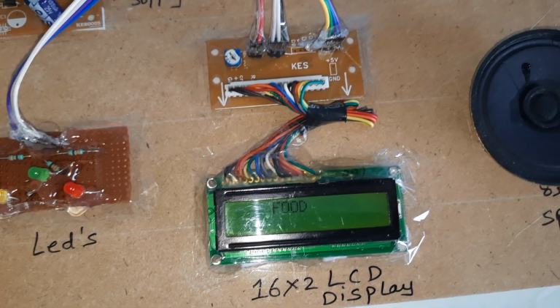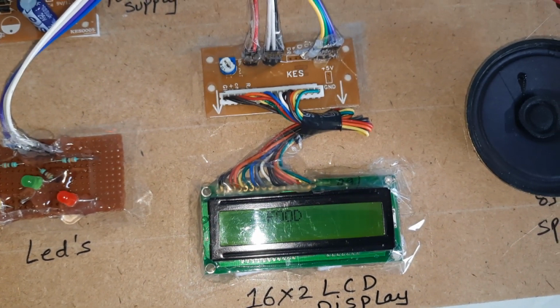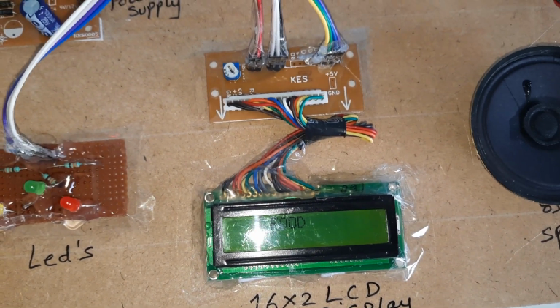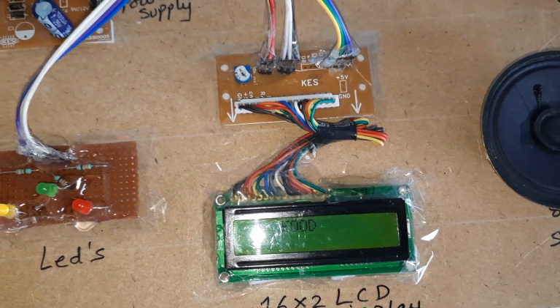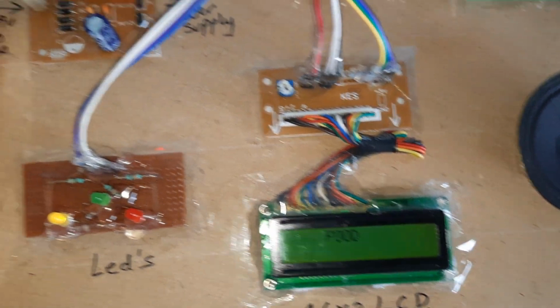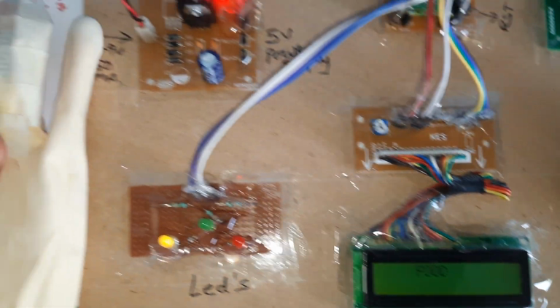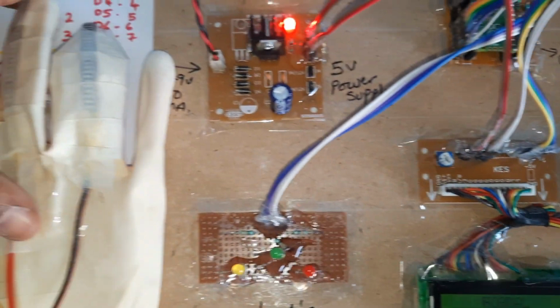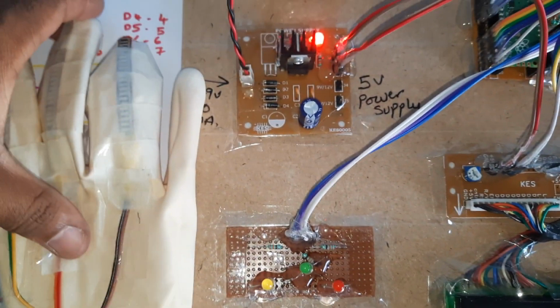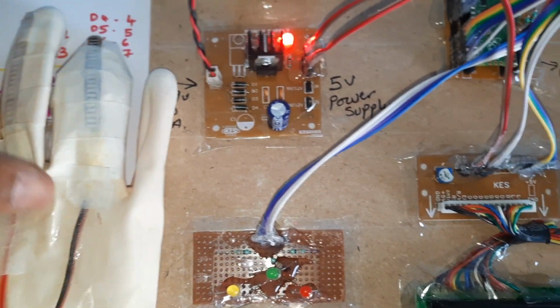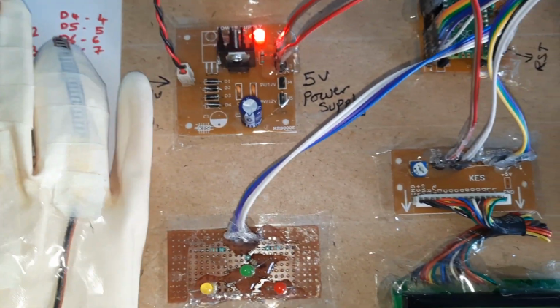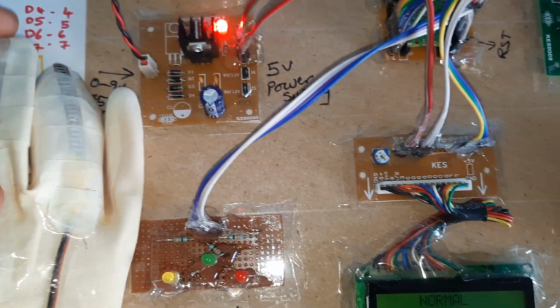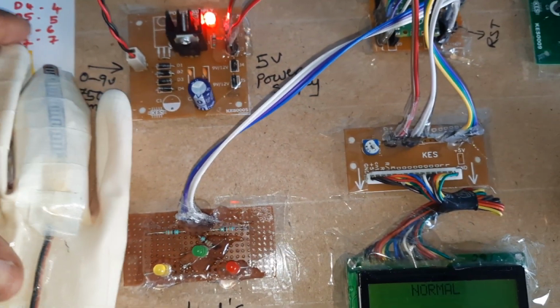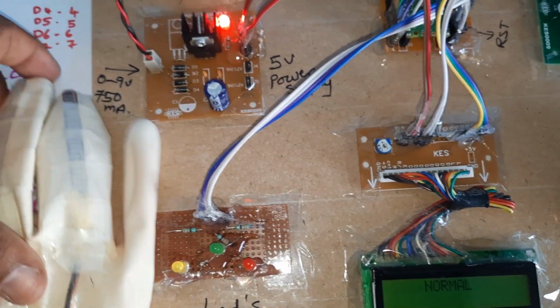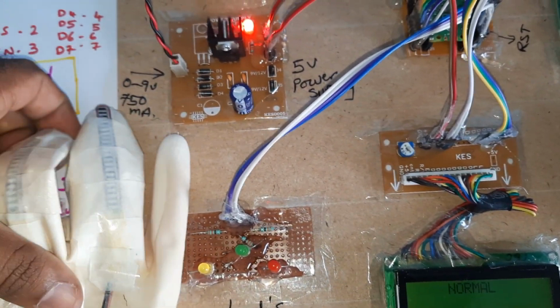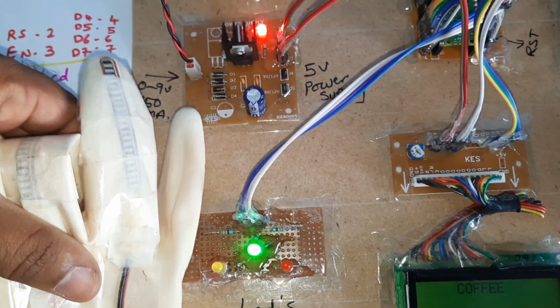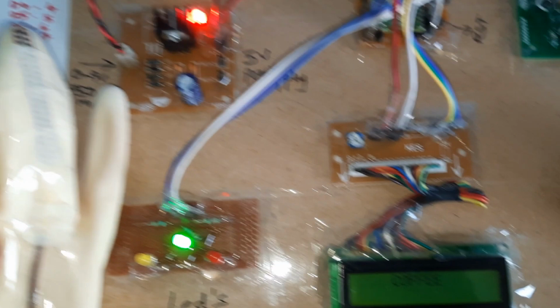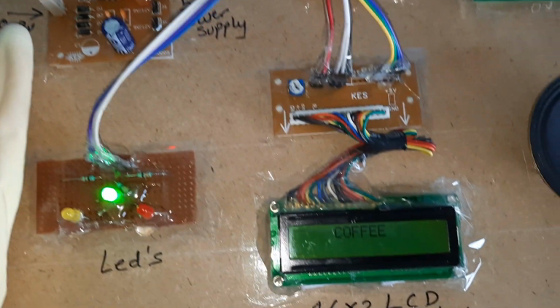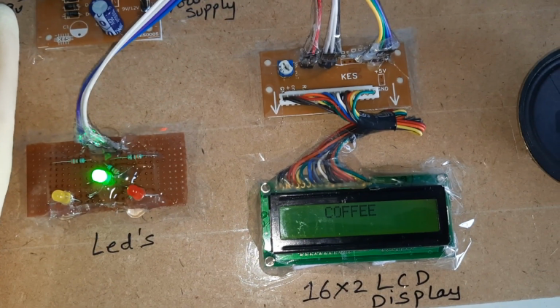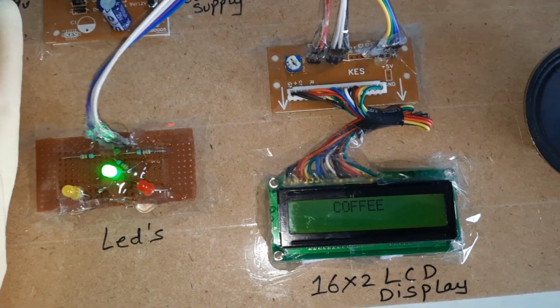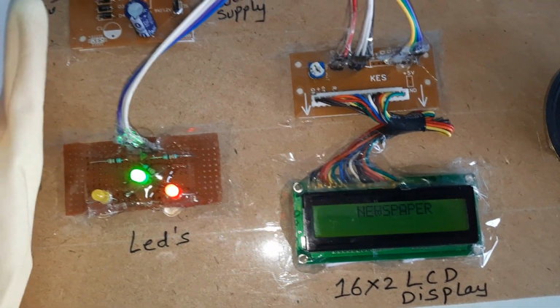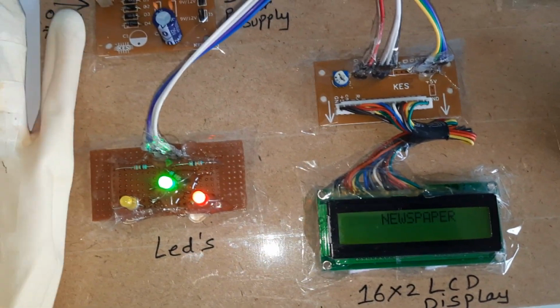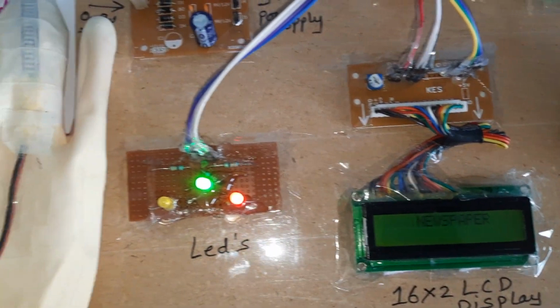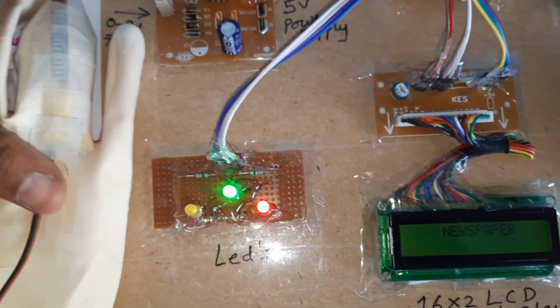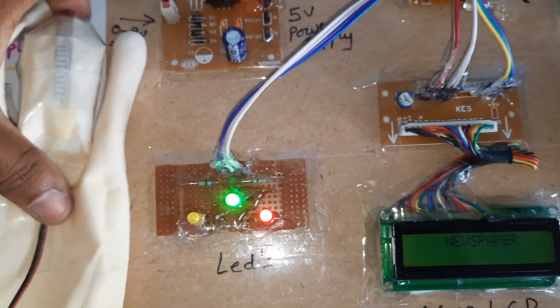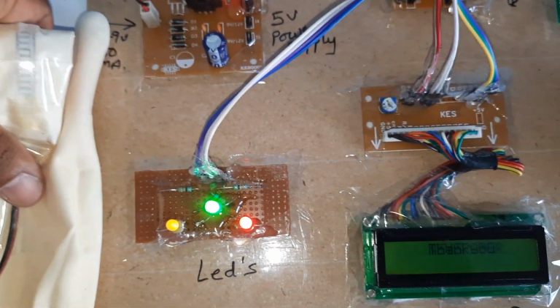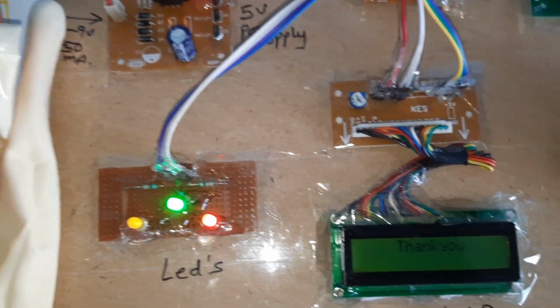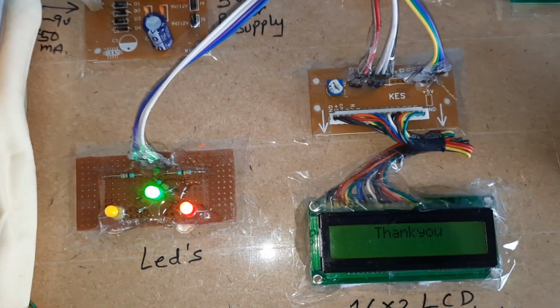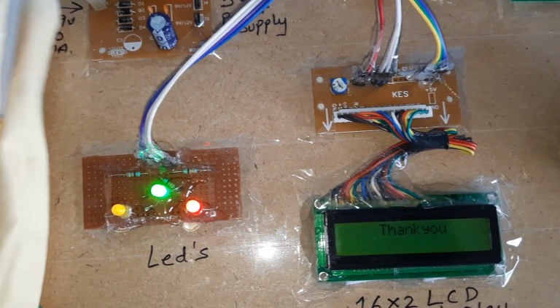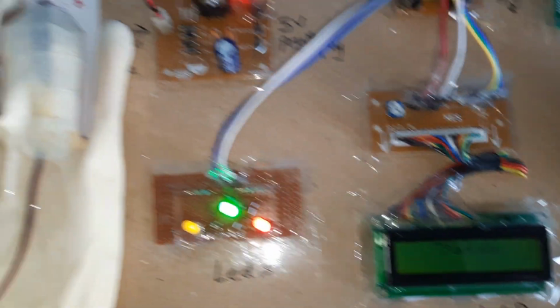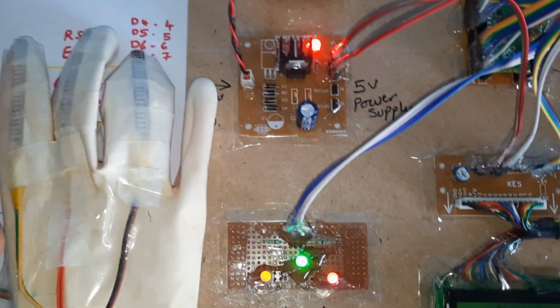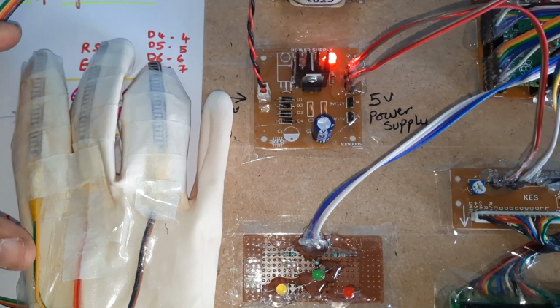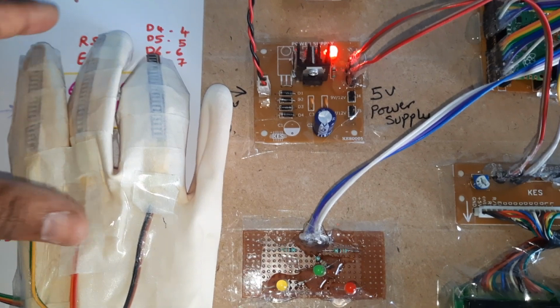Further gesture demonstrations: bending fingers triggers 'put,' and another gesture outputs 'thank you.'